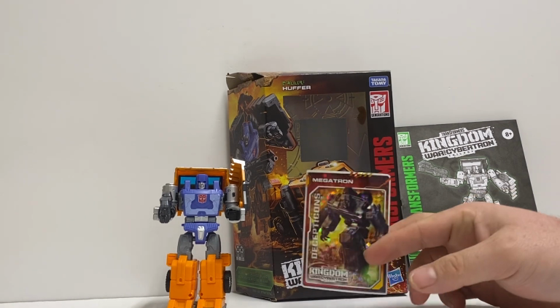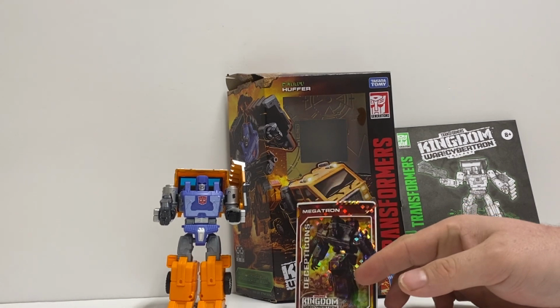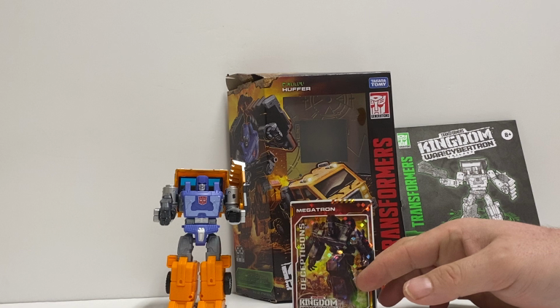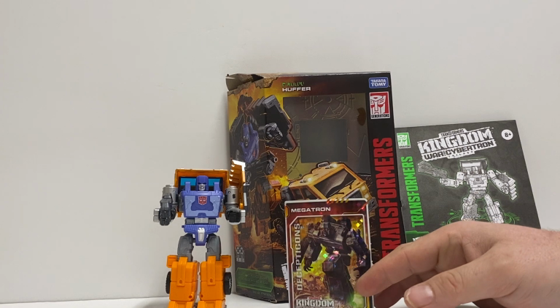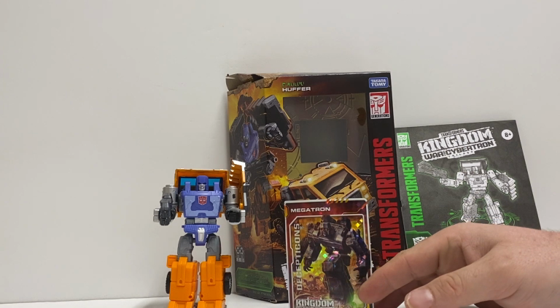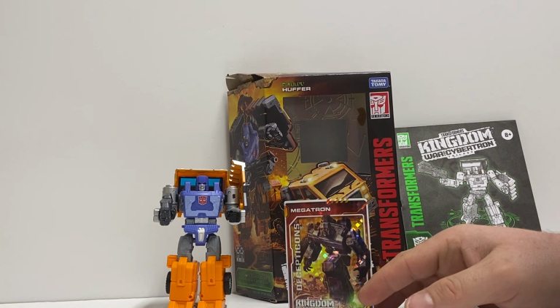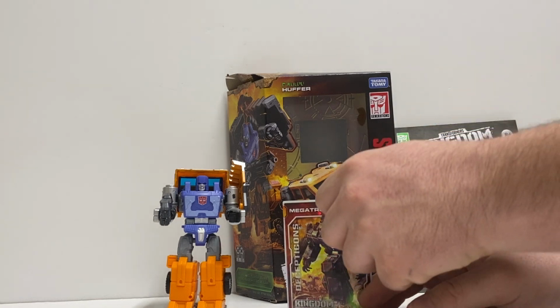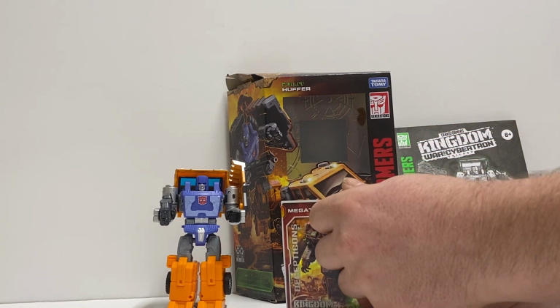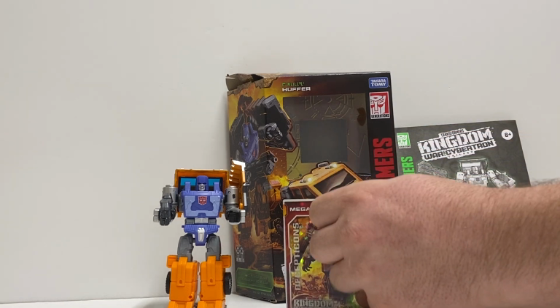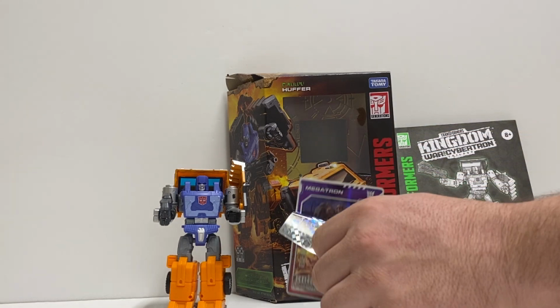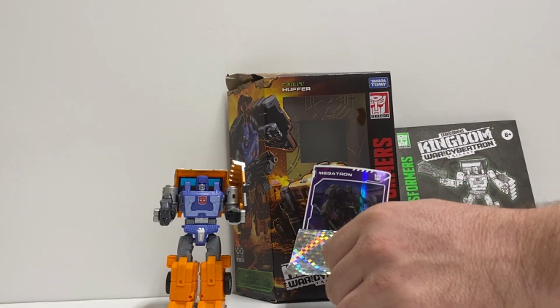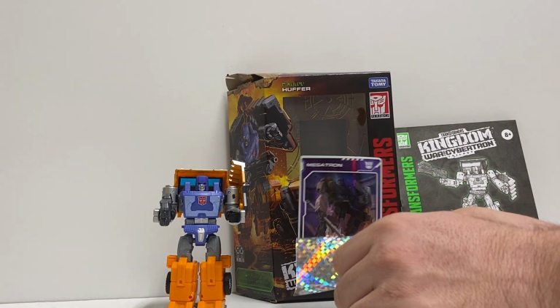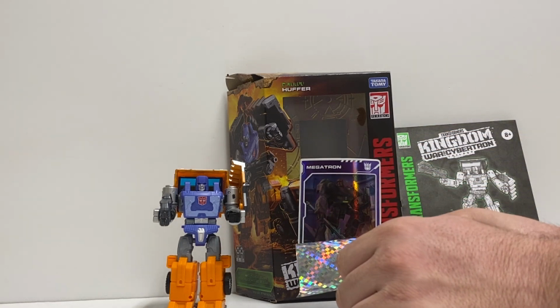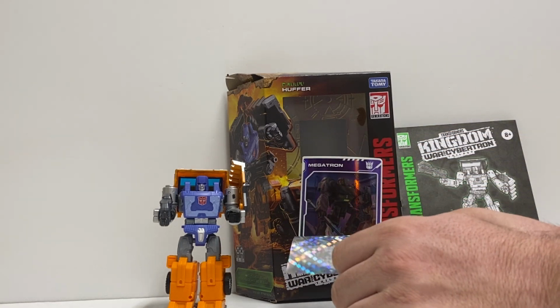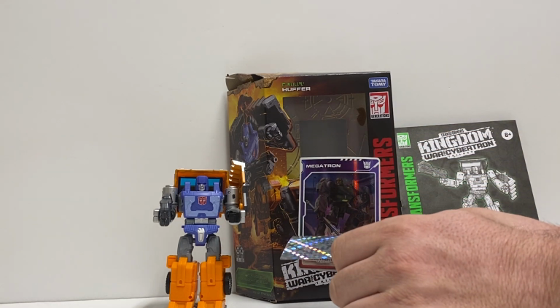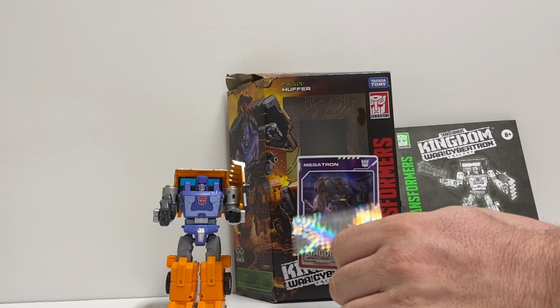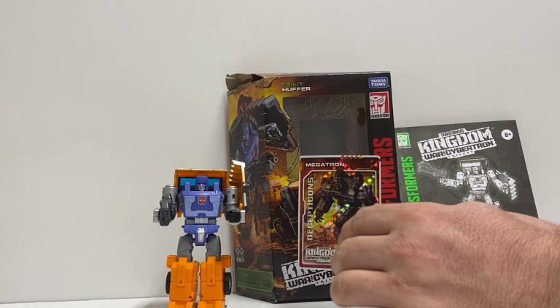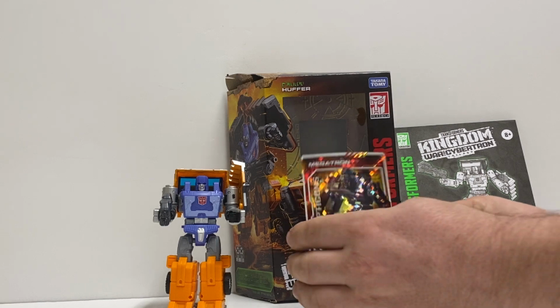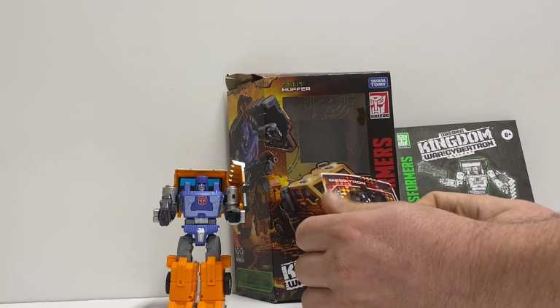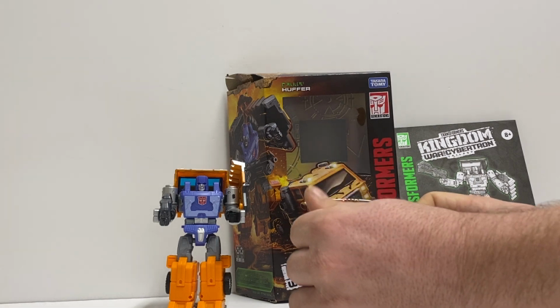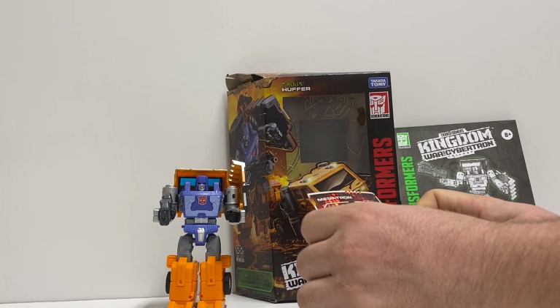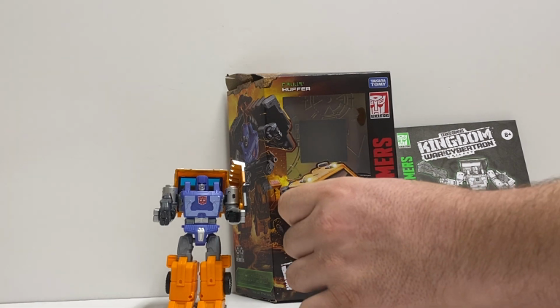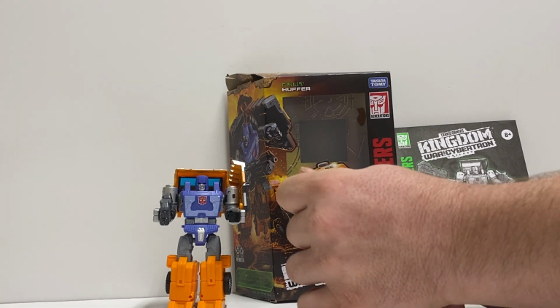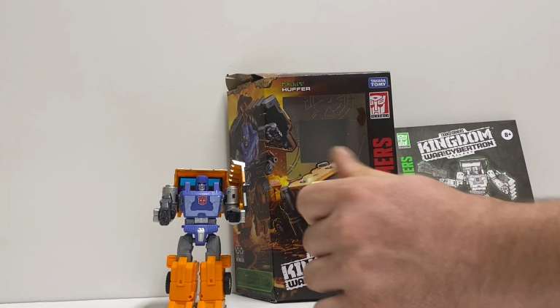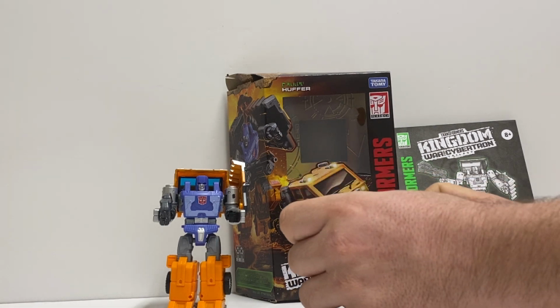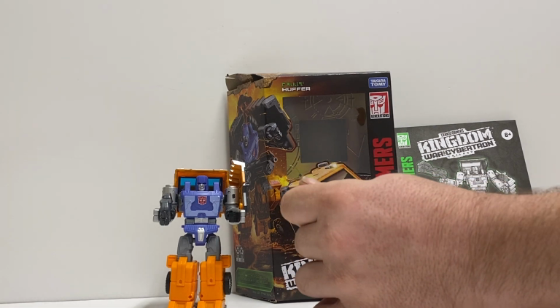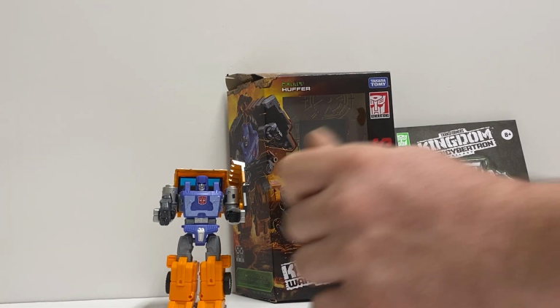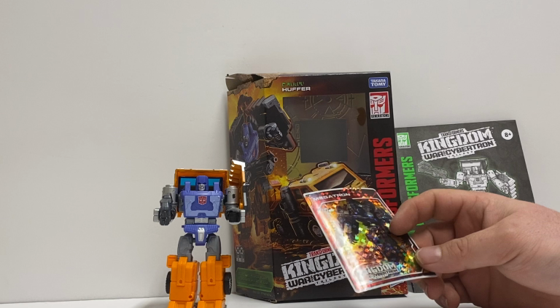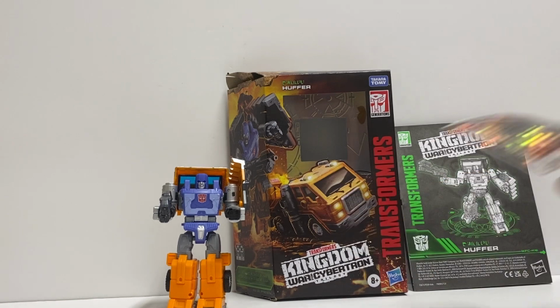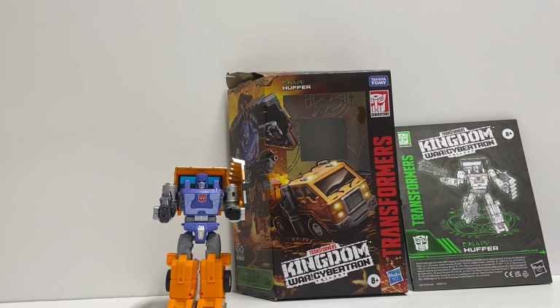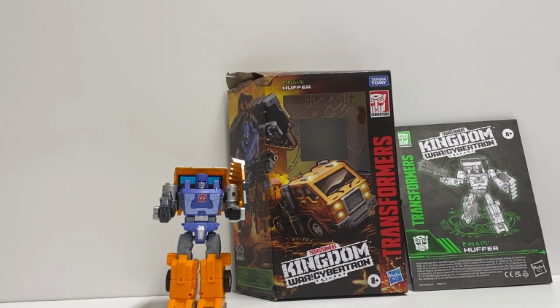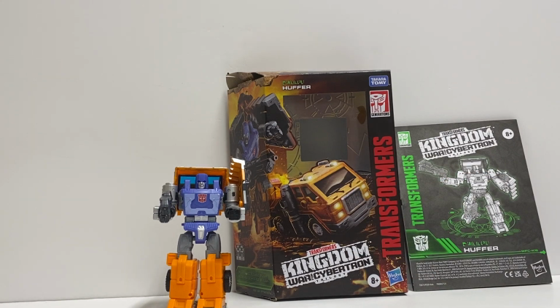Let me get the ever-popular collector card with a holographic sticker over it. This one's Megatron. These are kind of random — I wish they would have the figure that's with the card.